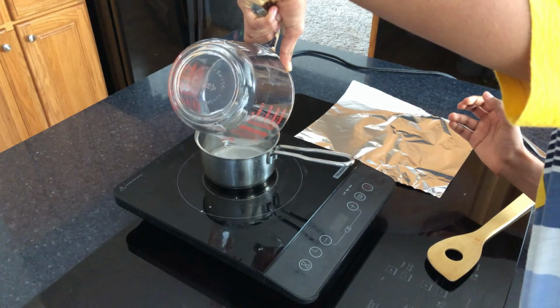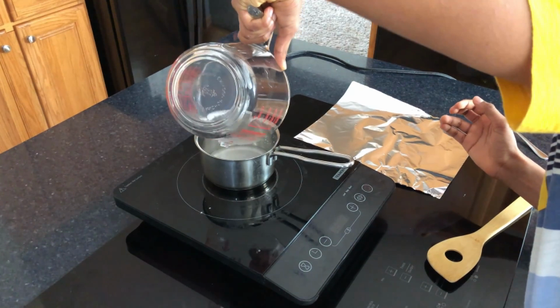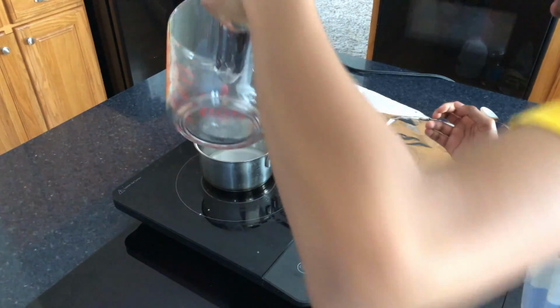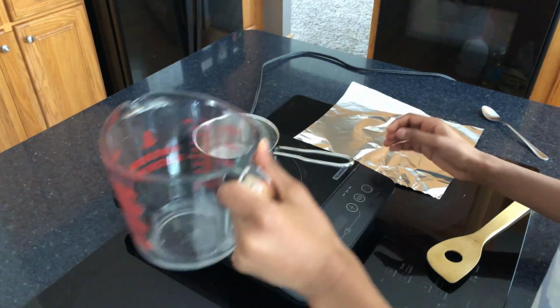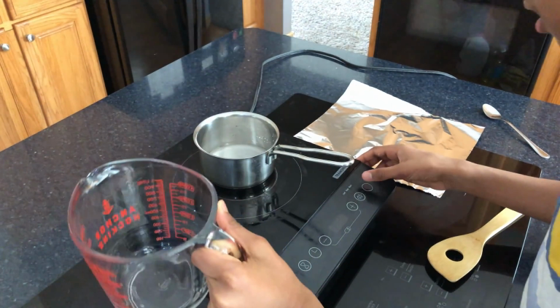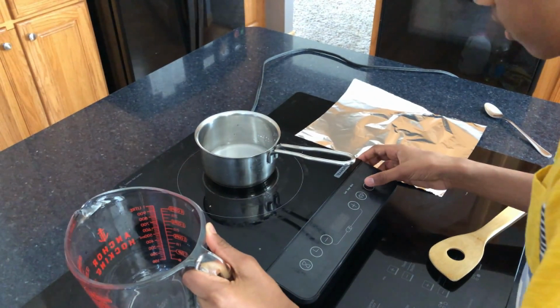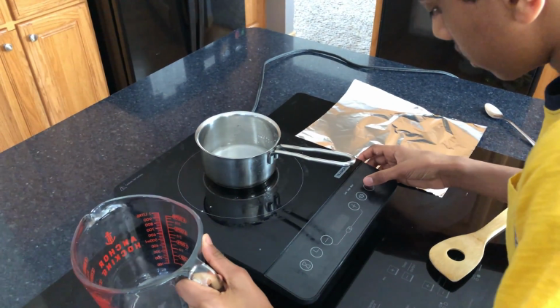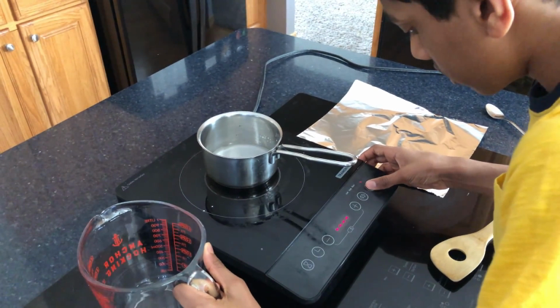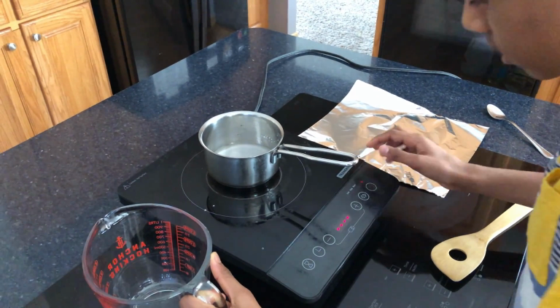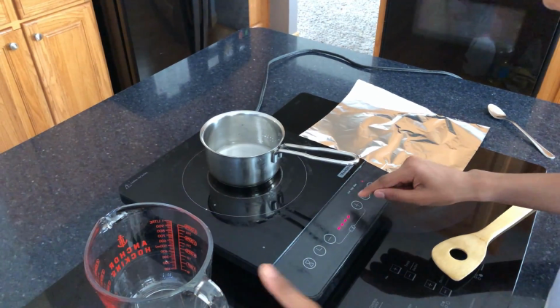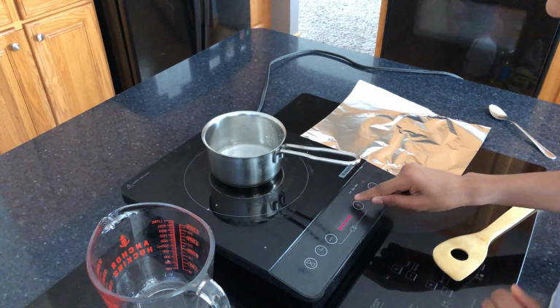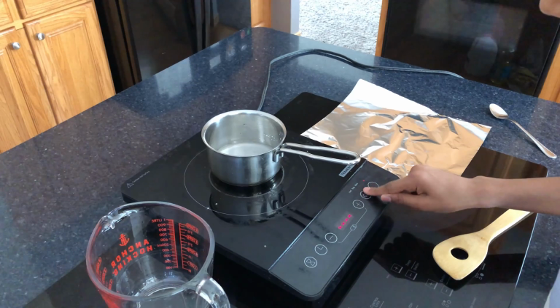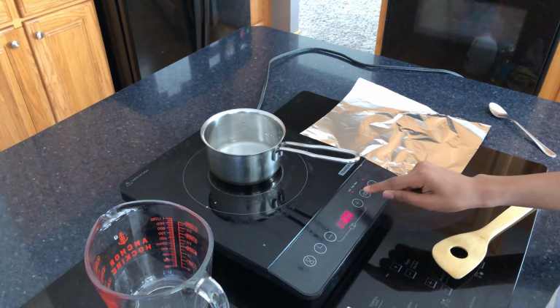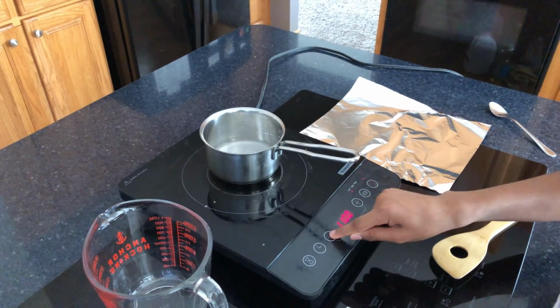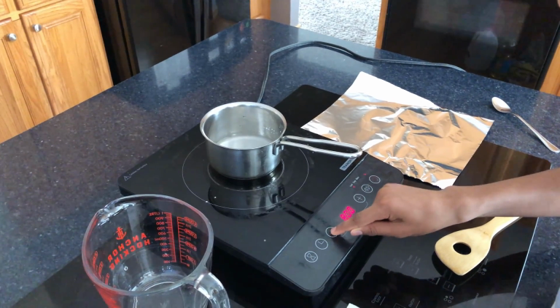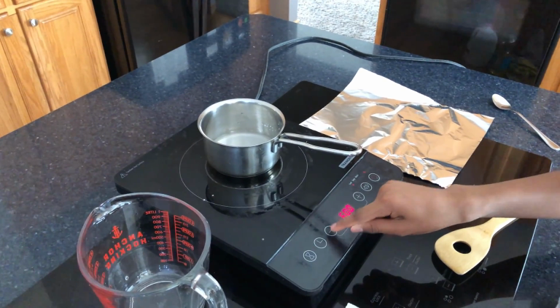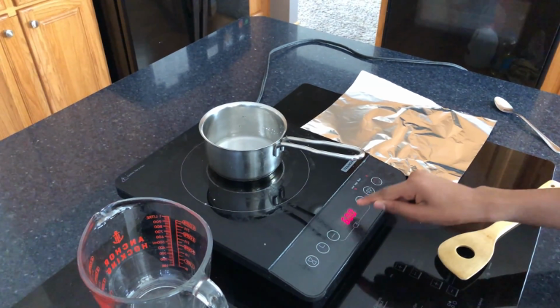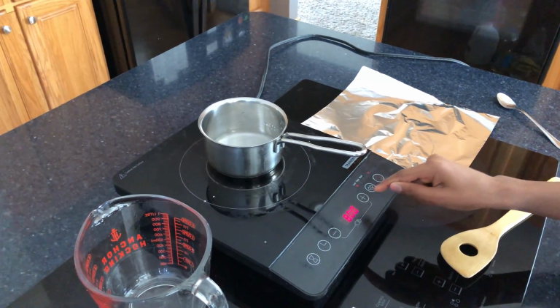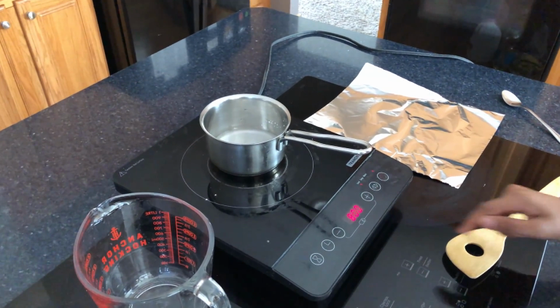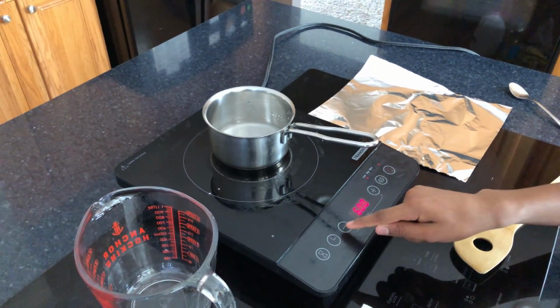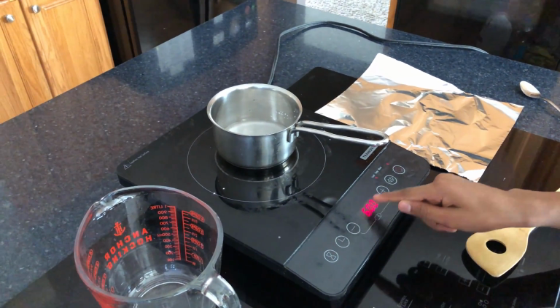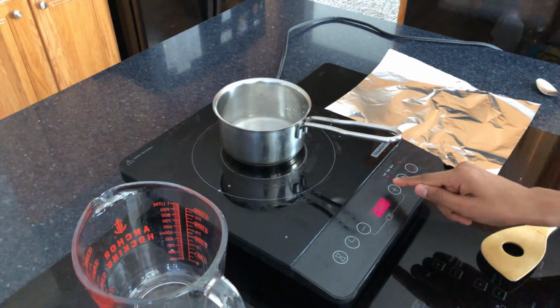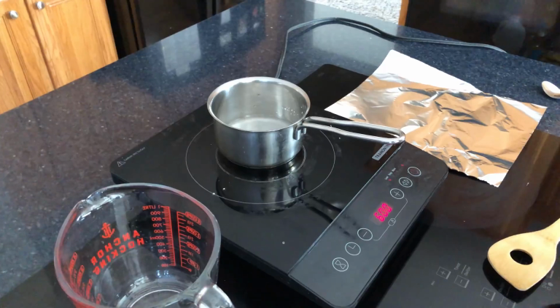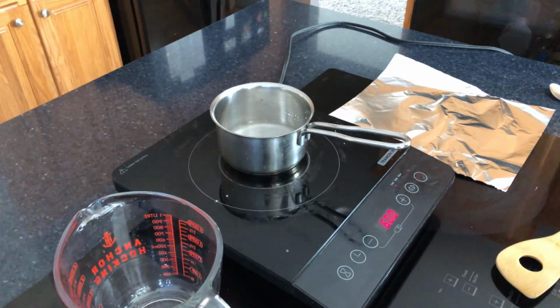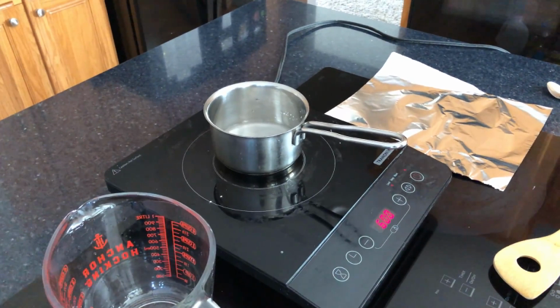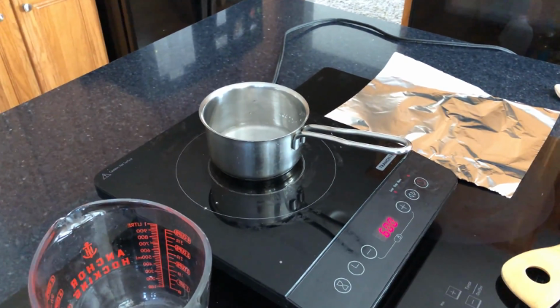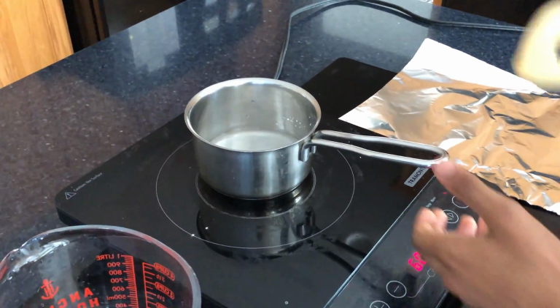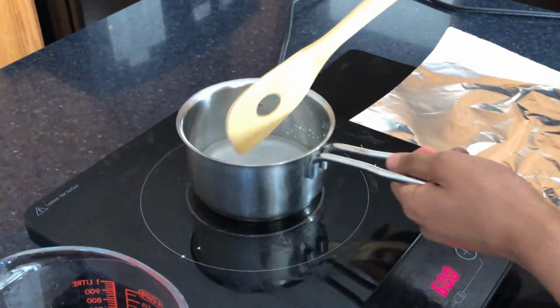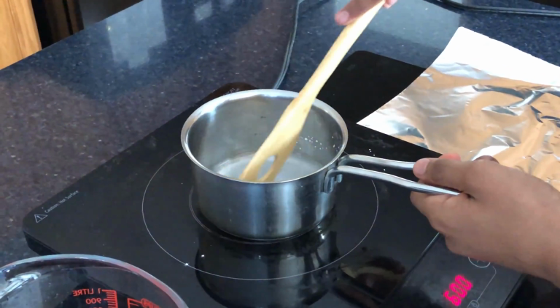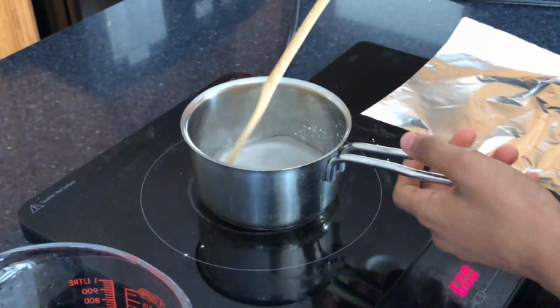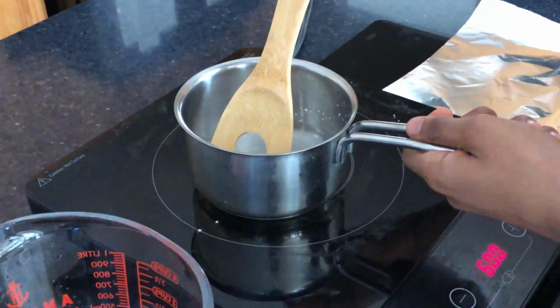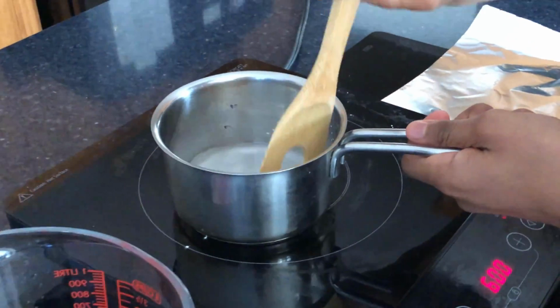At this point you can turn on your stove. Mix it until it becomes a jelly substance.